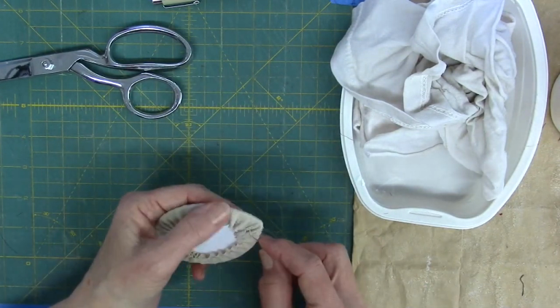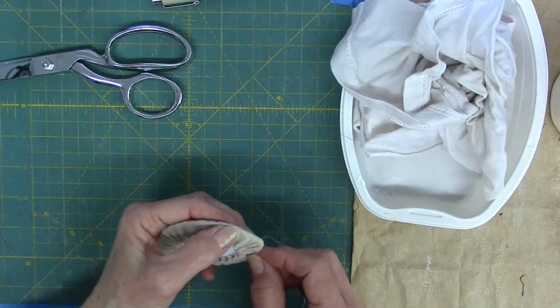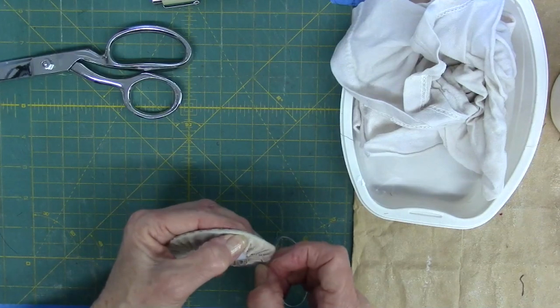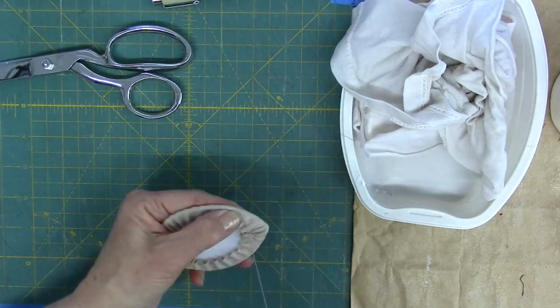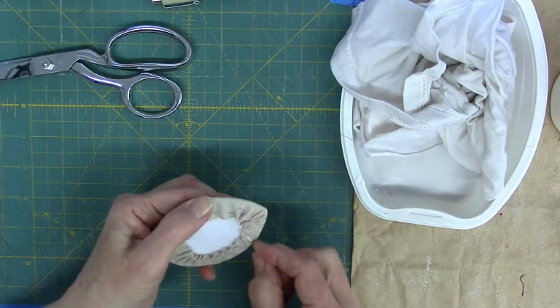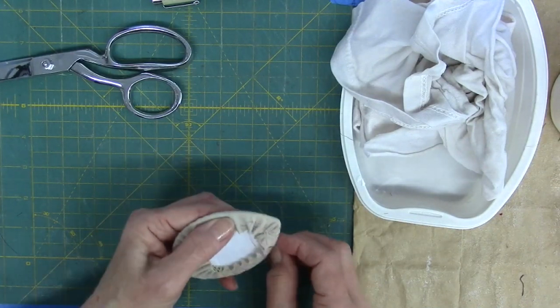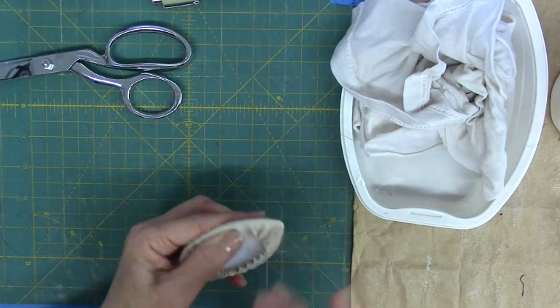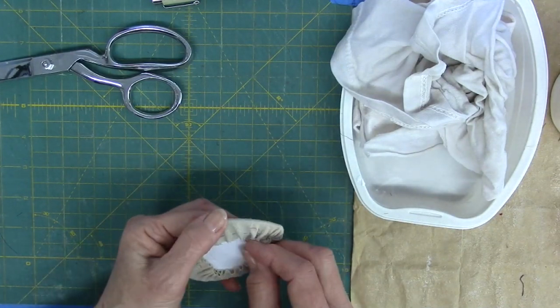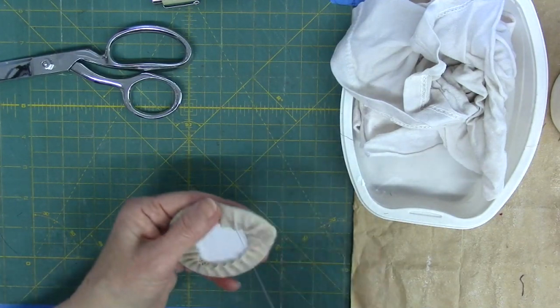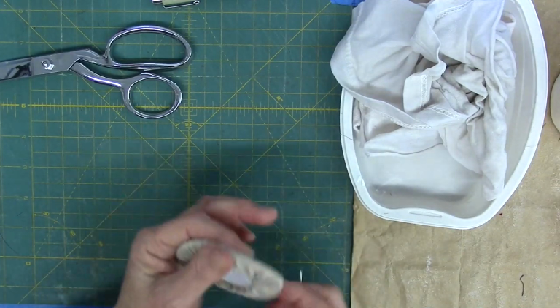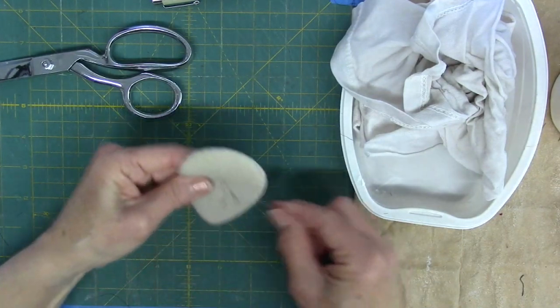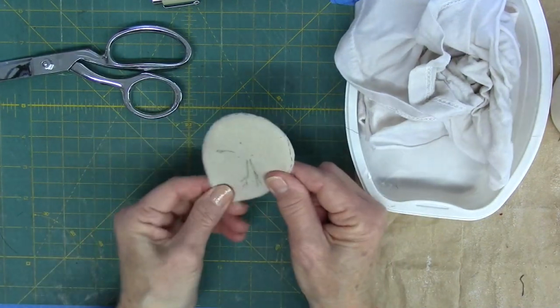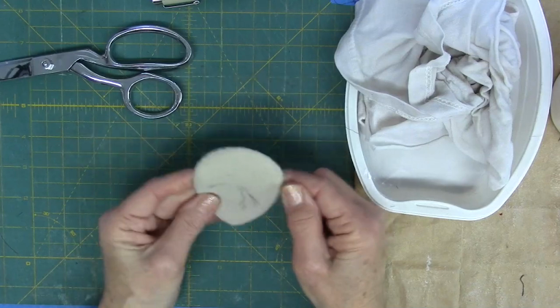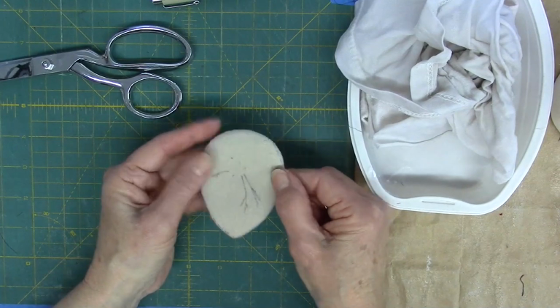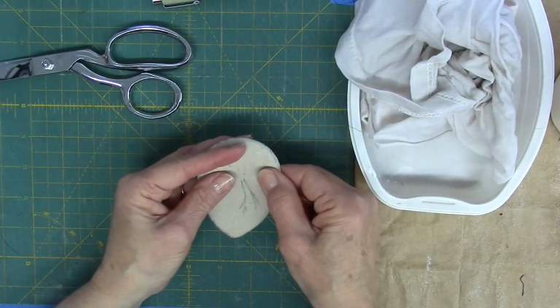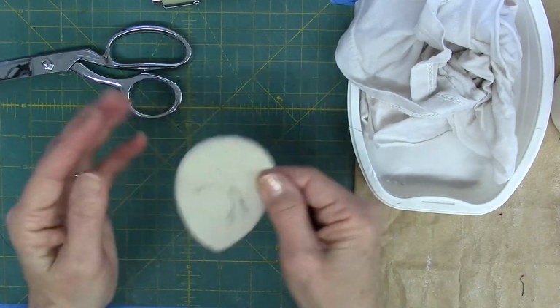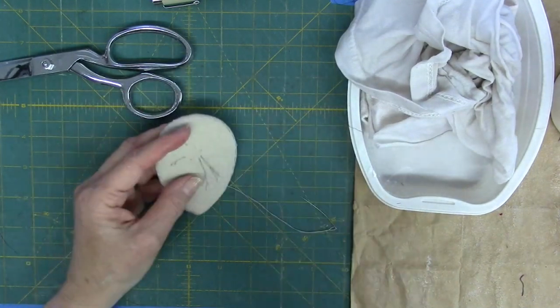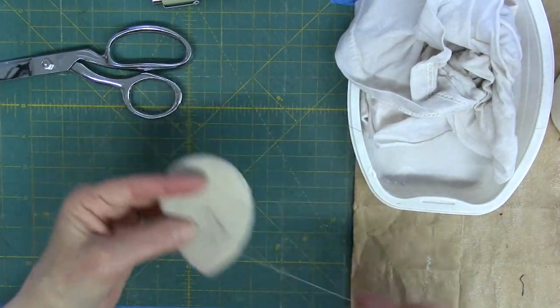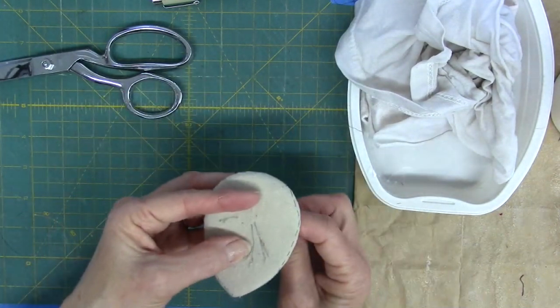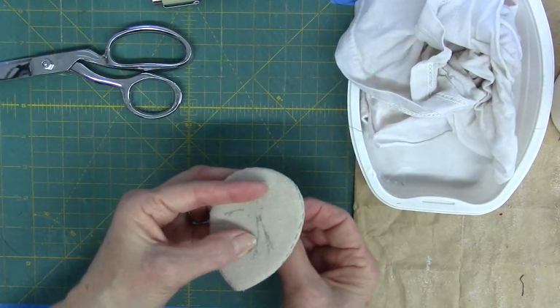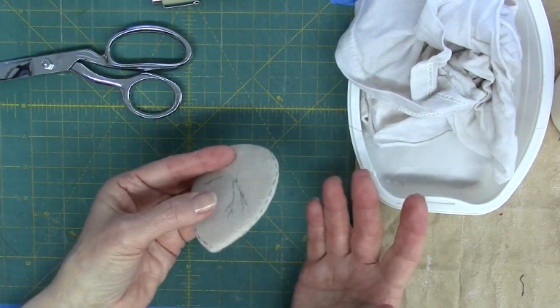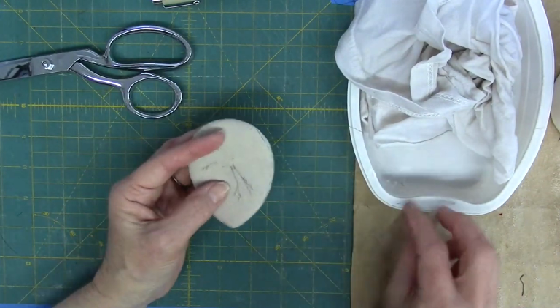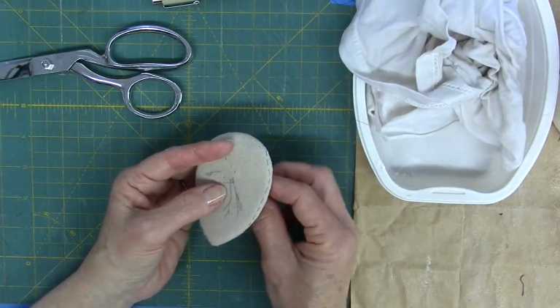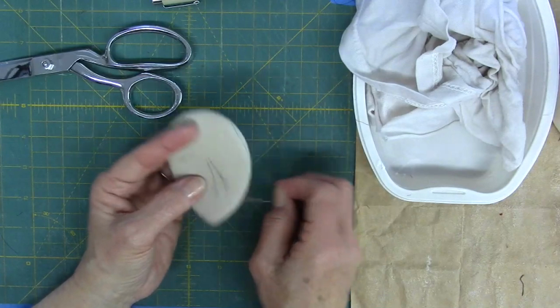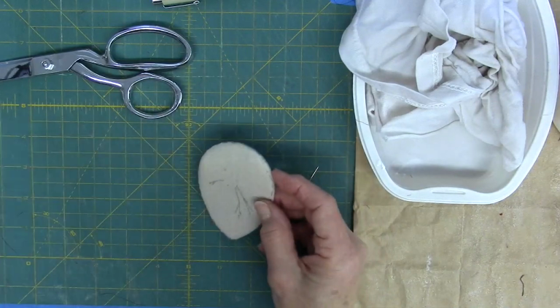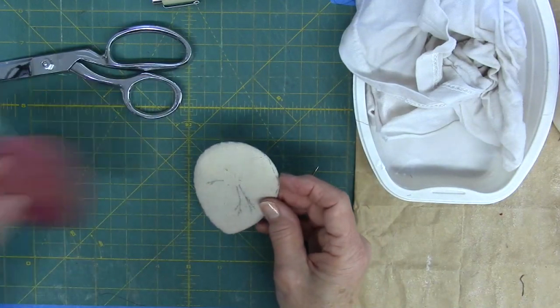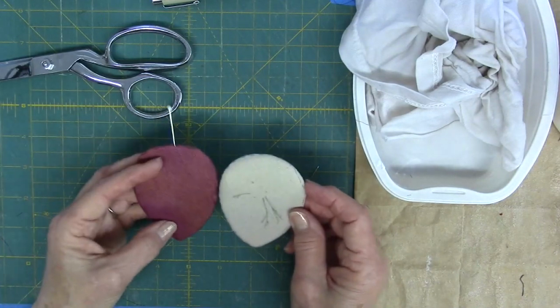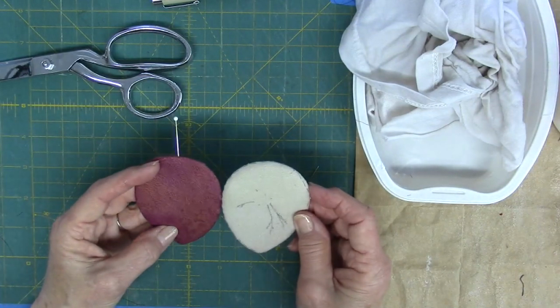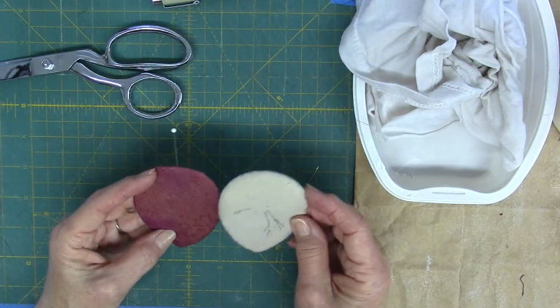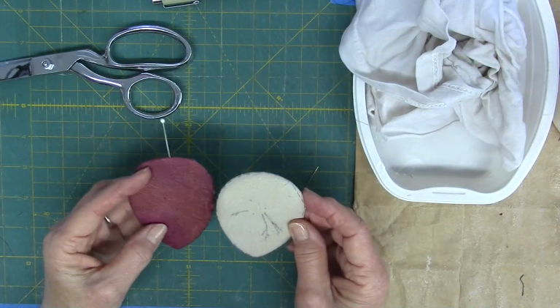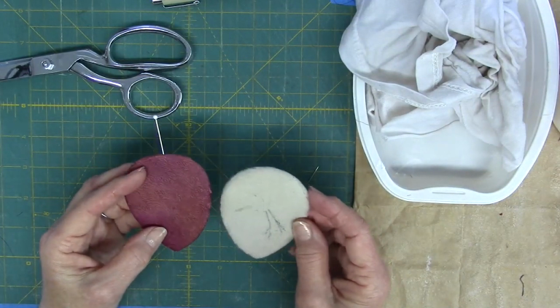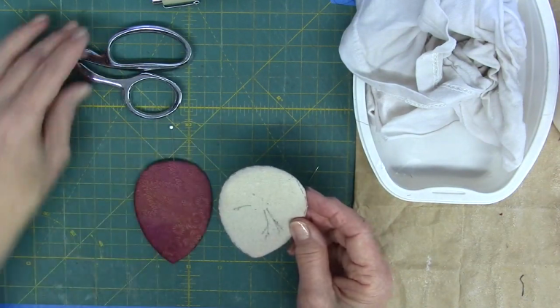A more complex shape will require bit-by-bit wrapping and sewing. Glue may work too, with some fussiness. In lesson 4A, I'll show the embroidery and ribbon work techniques for this design.